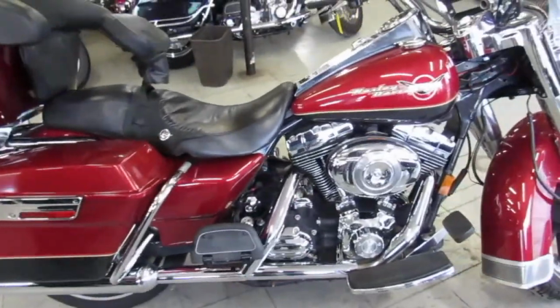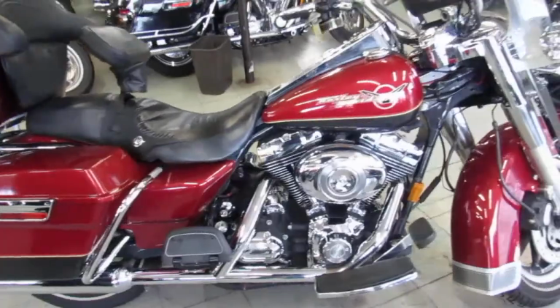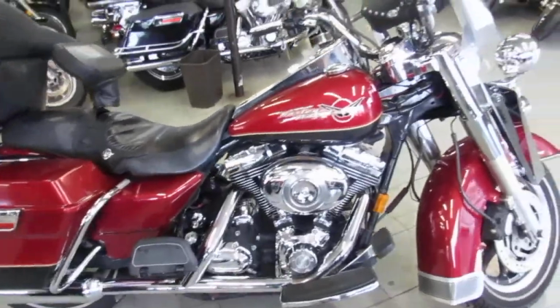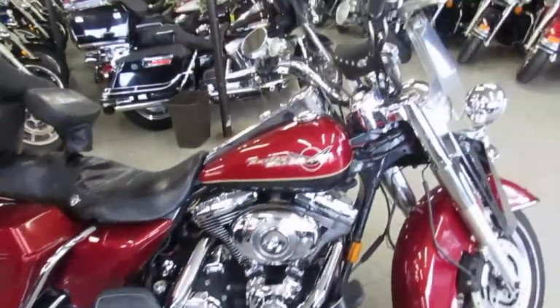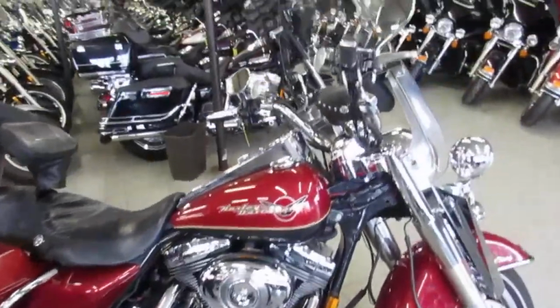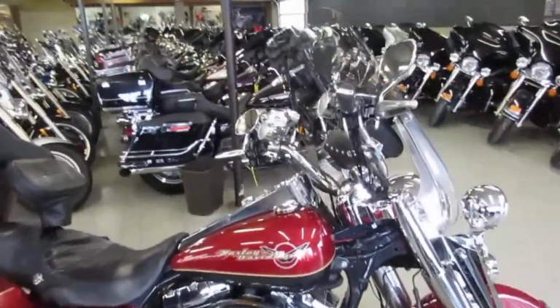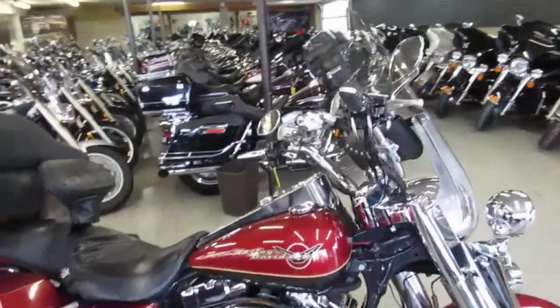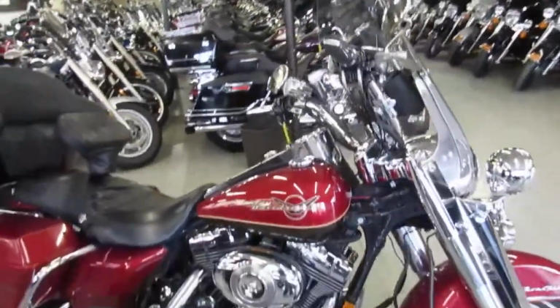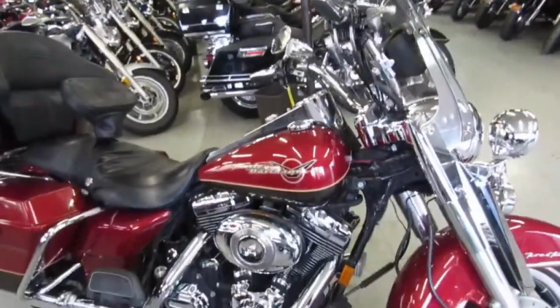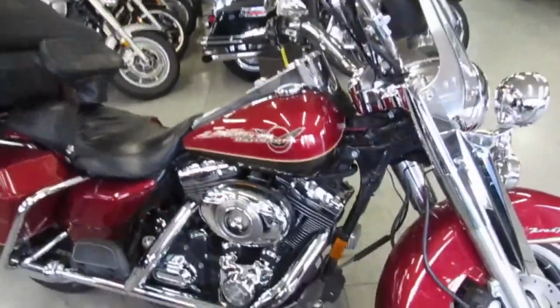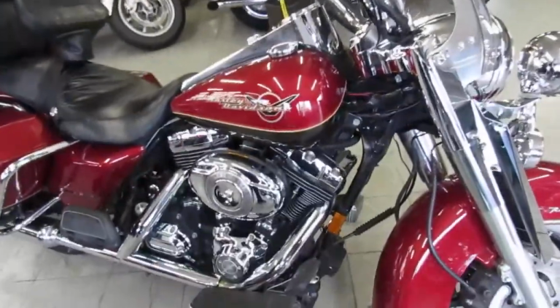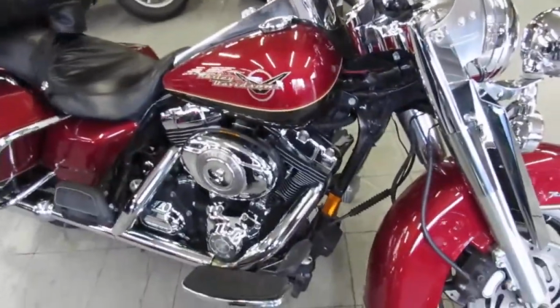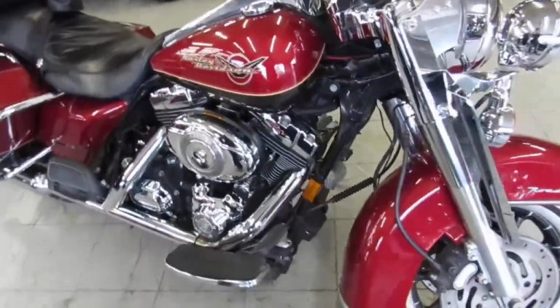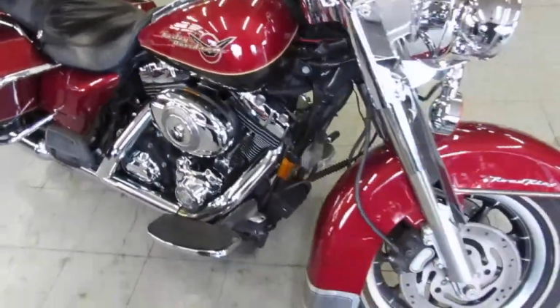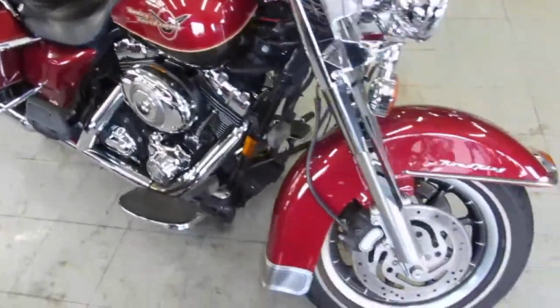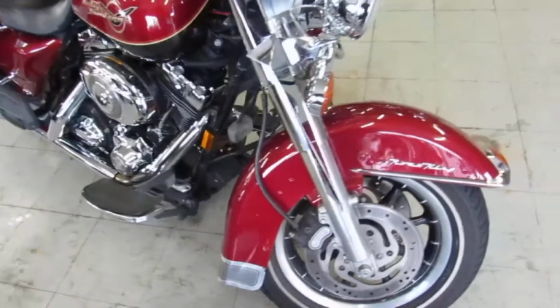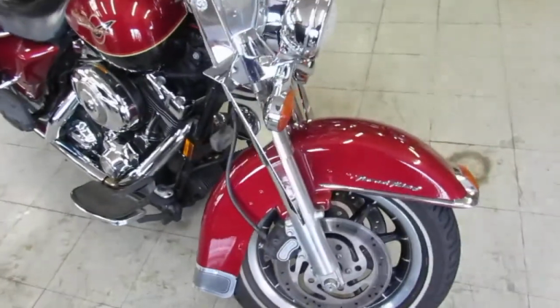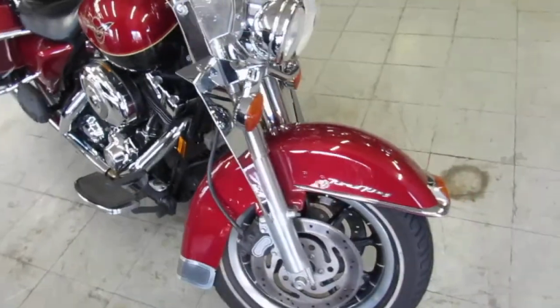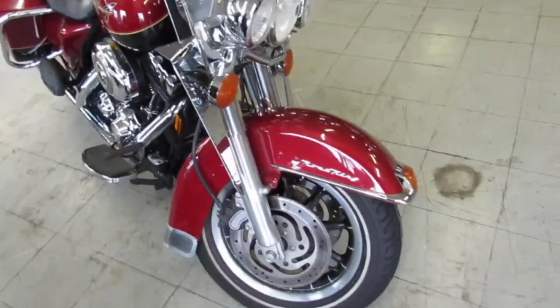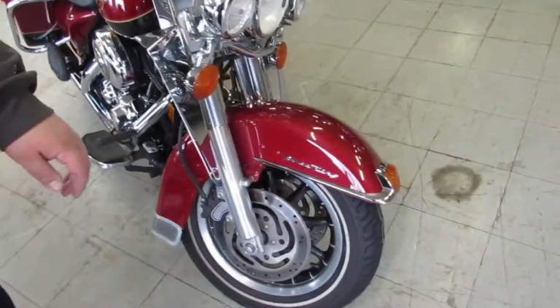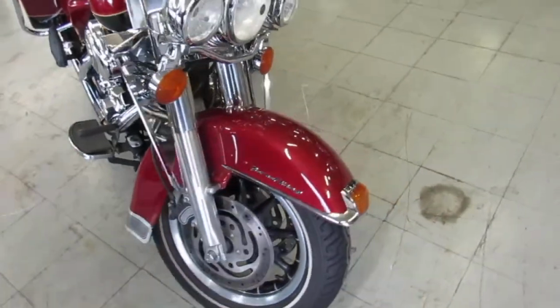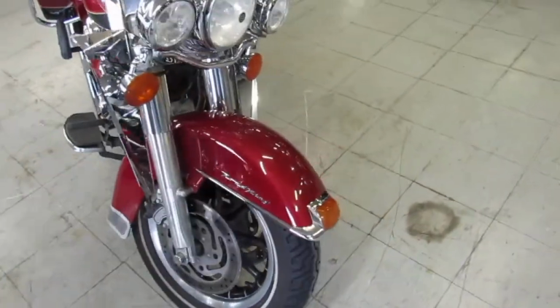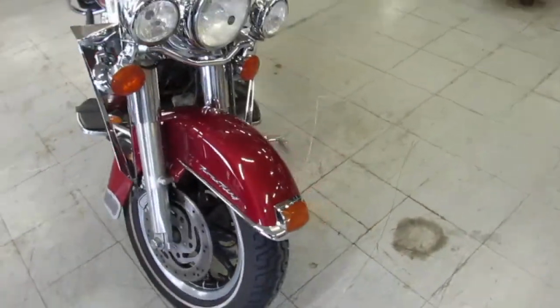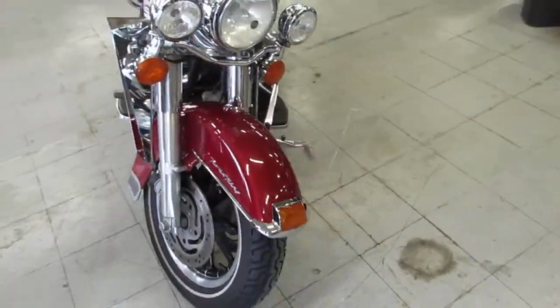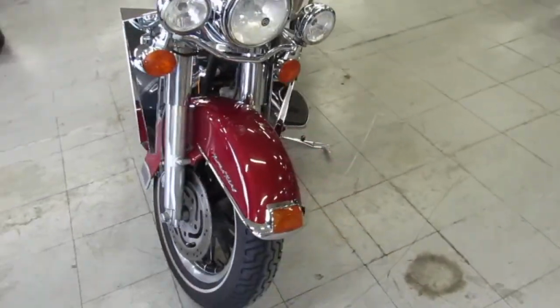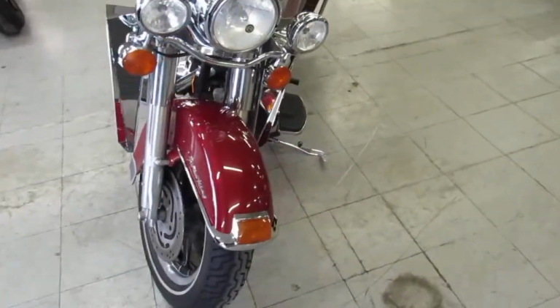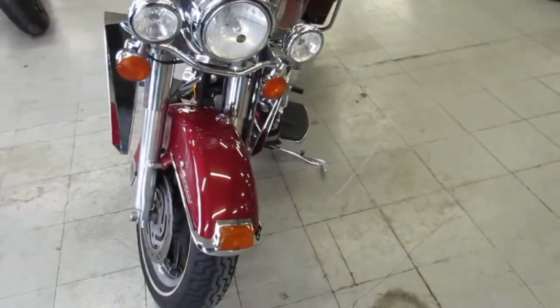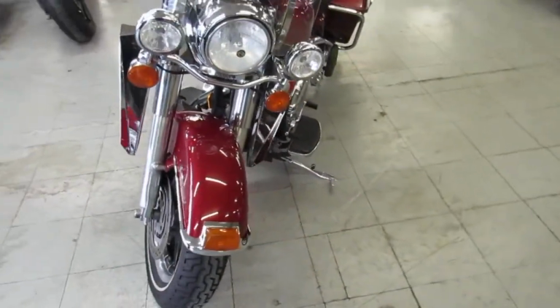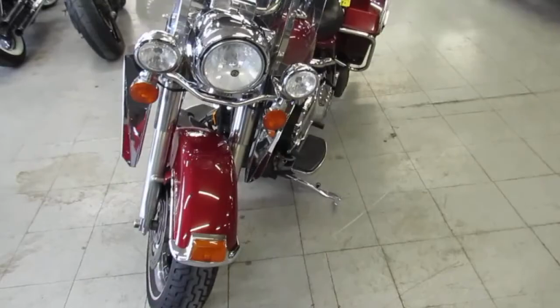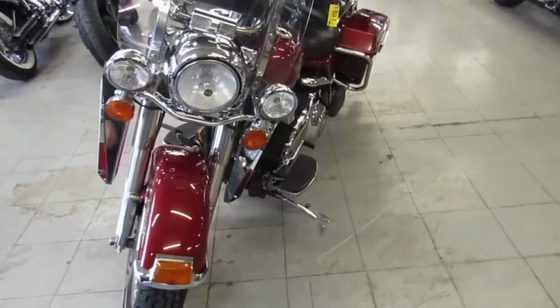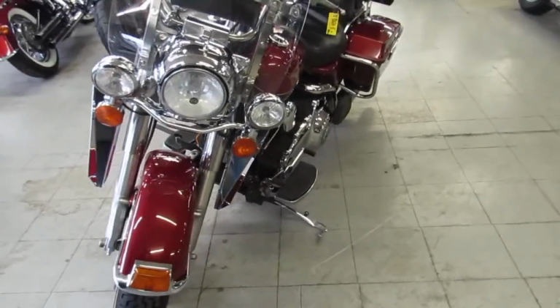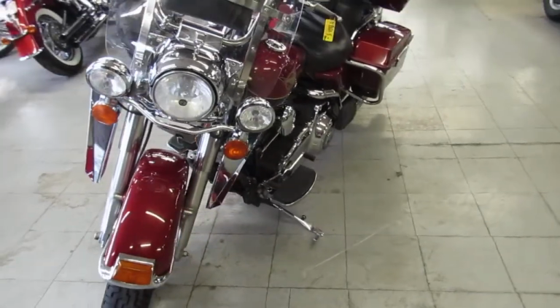We got easy financing on this, we've got leasing programs on this bike. We also offer layaway and your trade-ins are always welcome, so give us a call, we'll get it done. Out of state, not a problem.